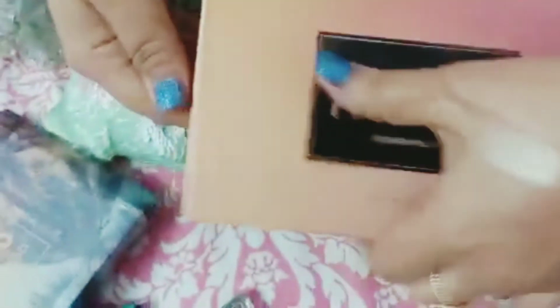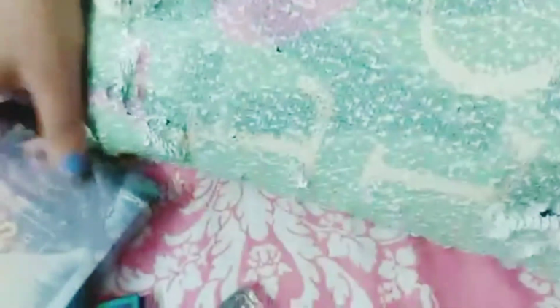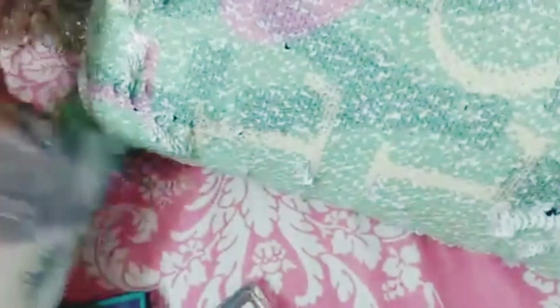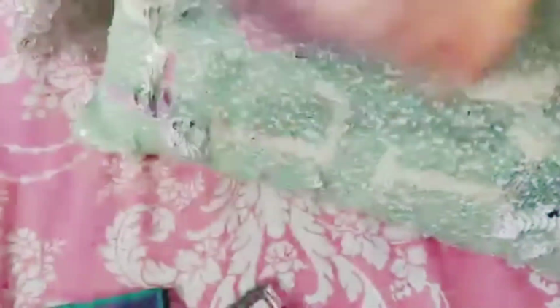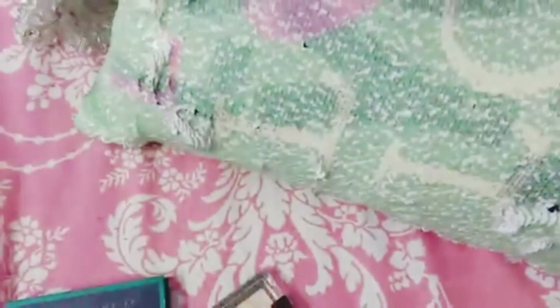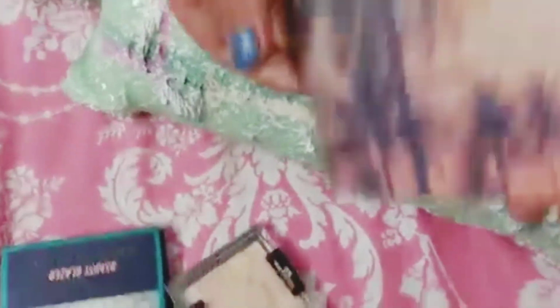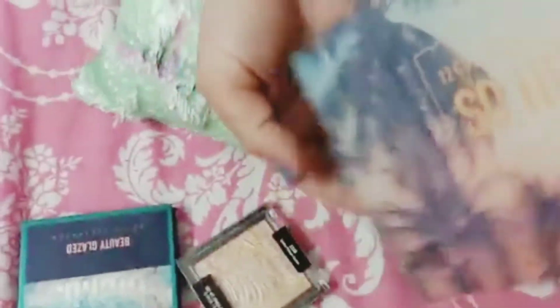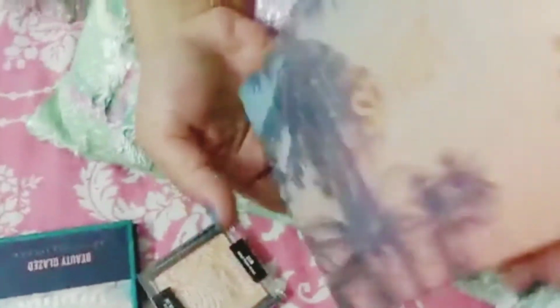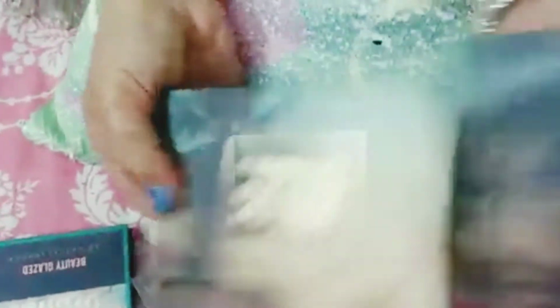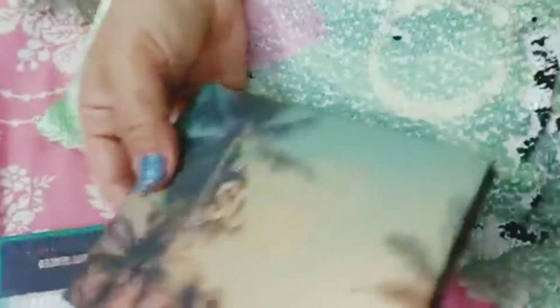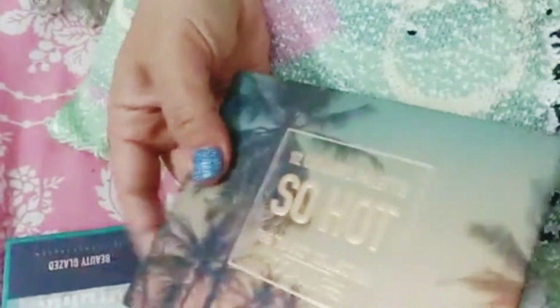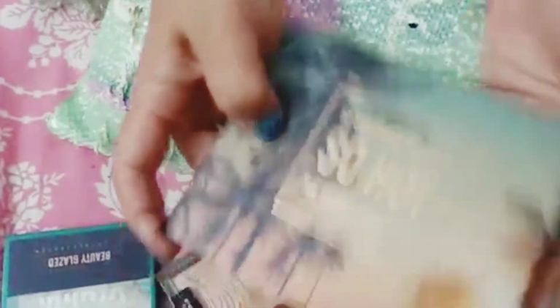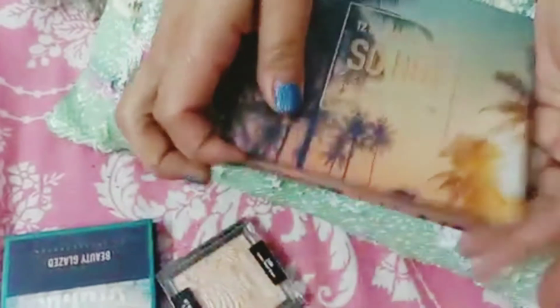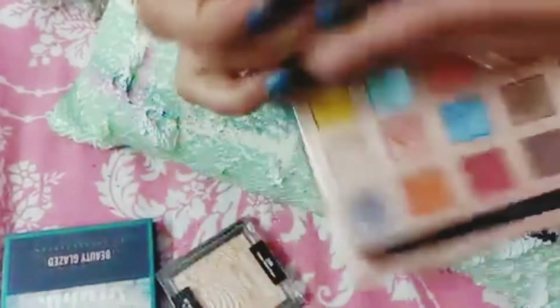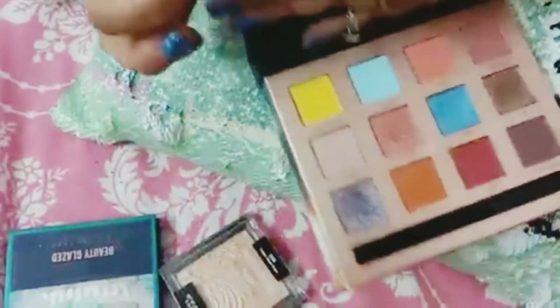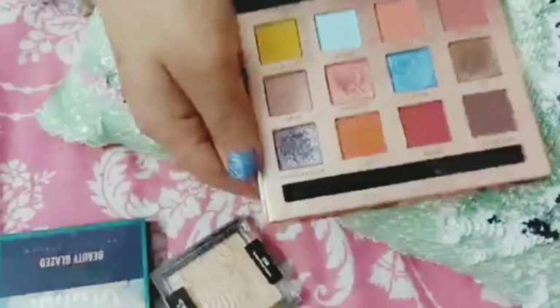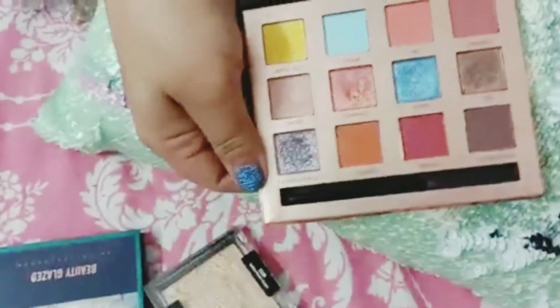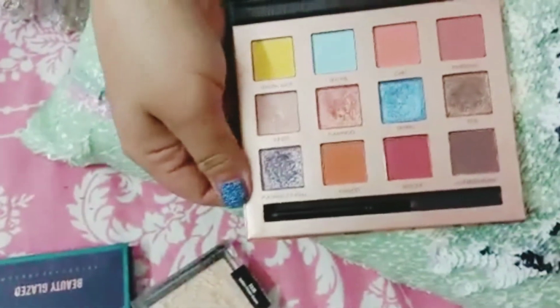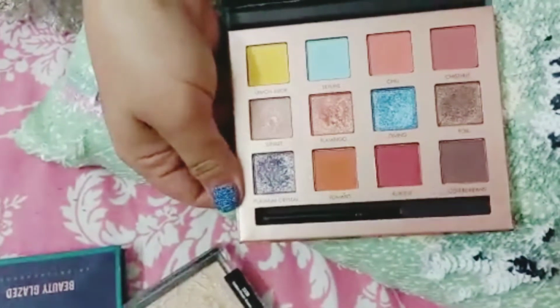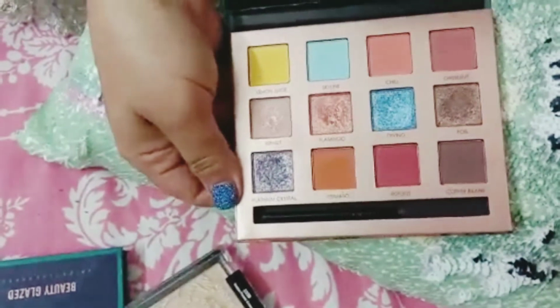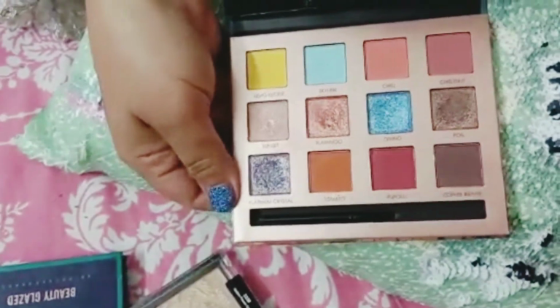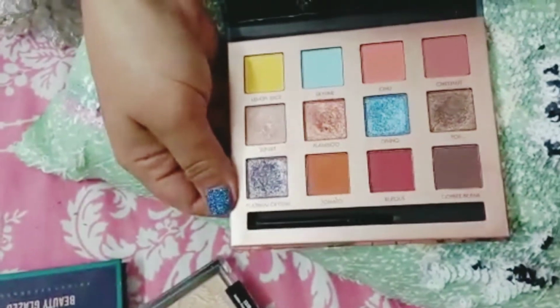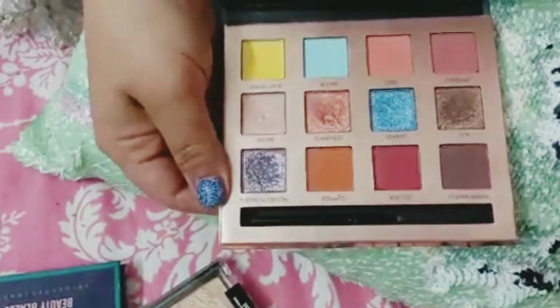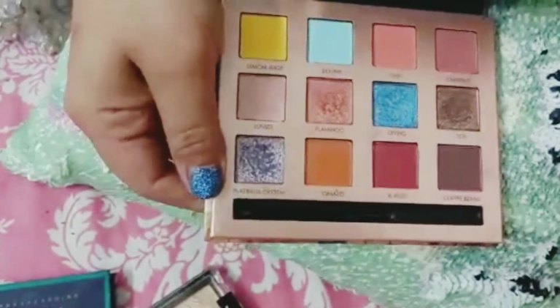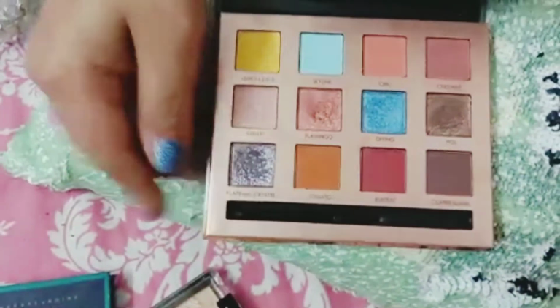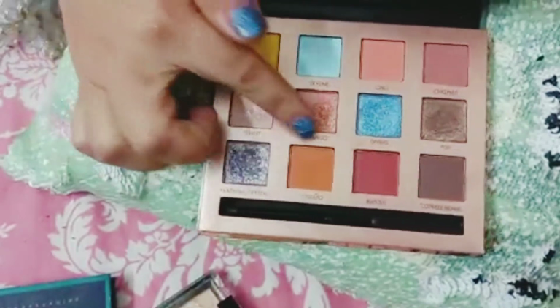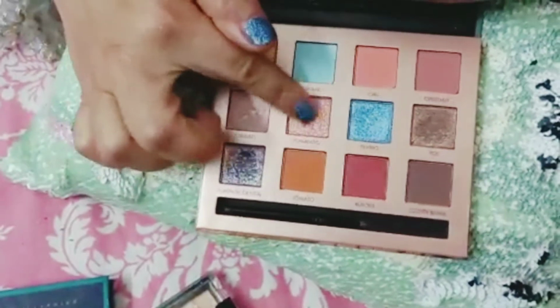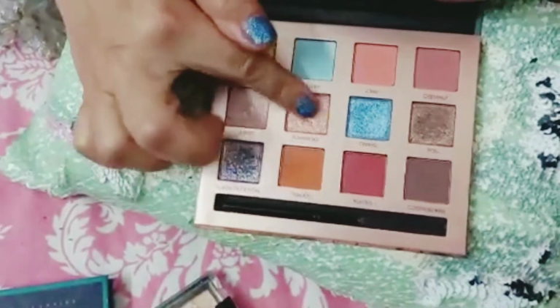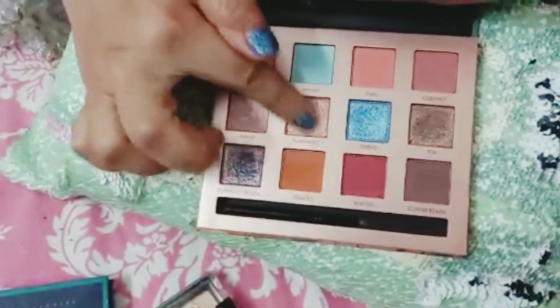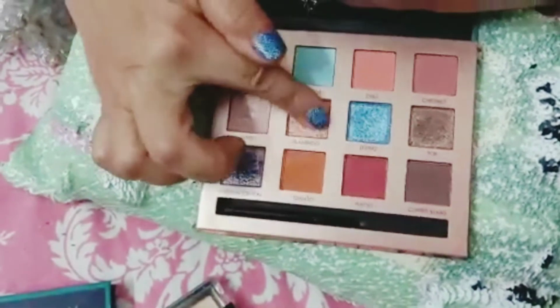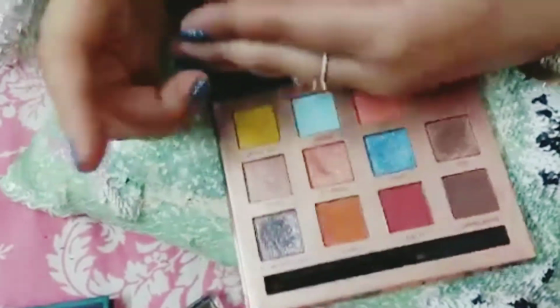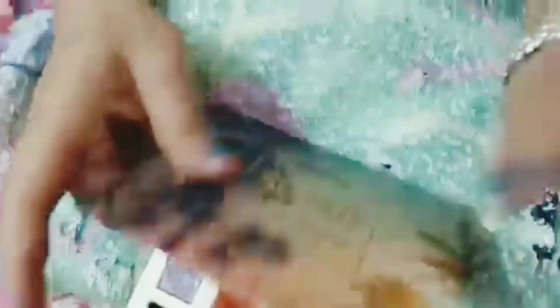This is another palette. This is also a popular brand. This color is also very awesome and very beautiful.